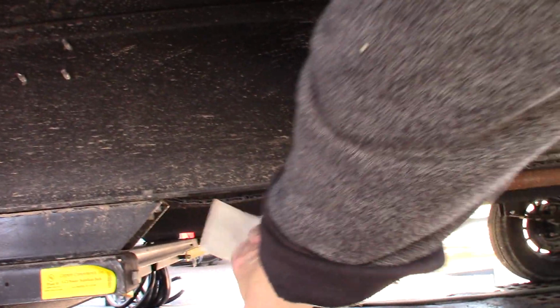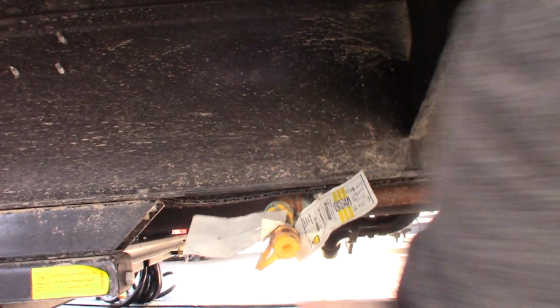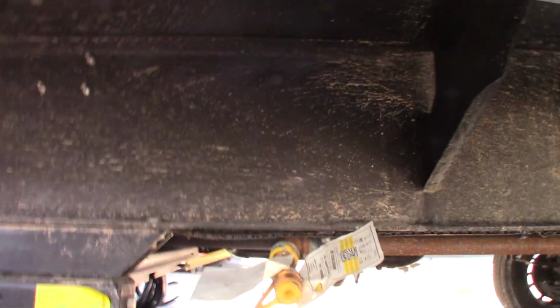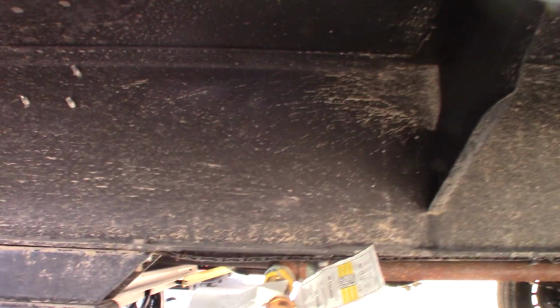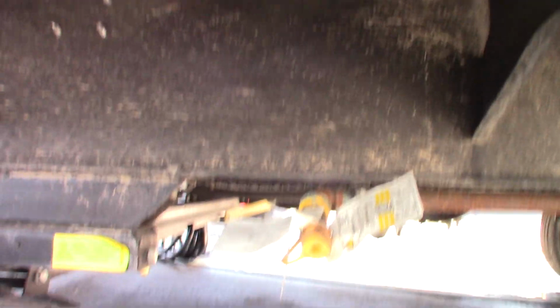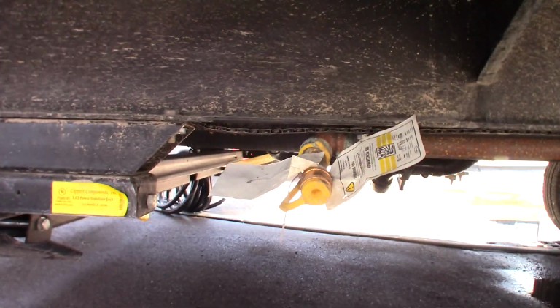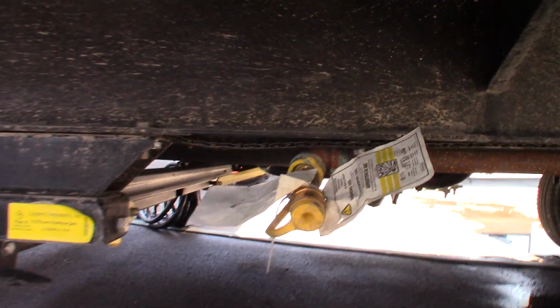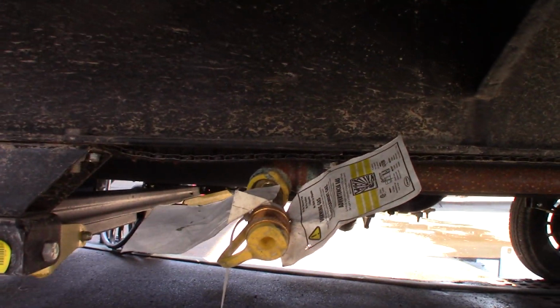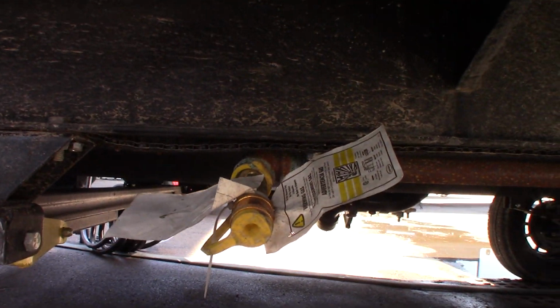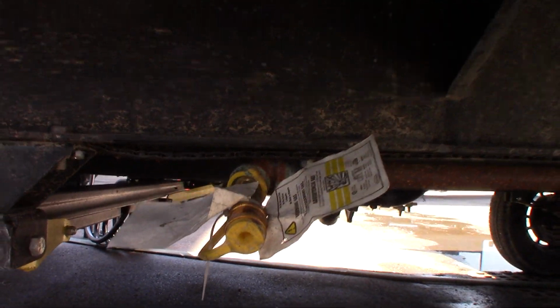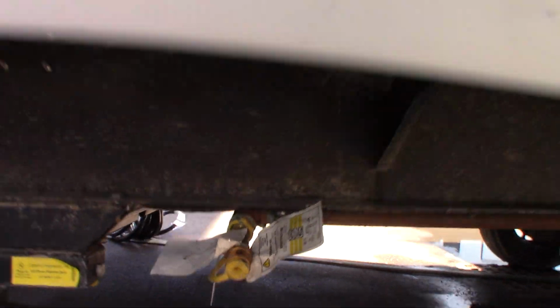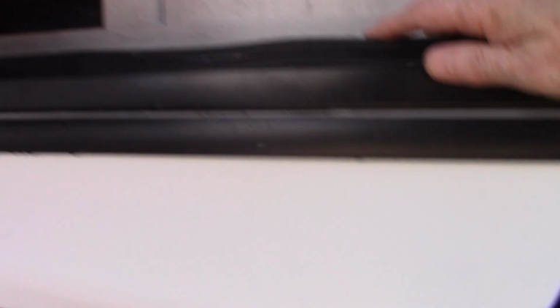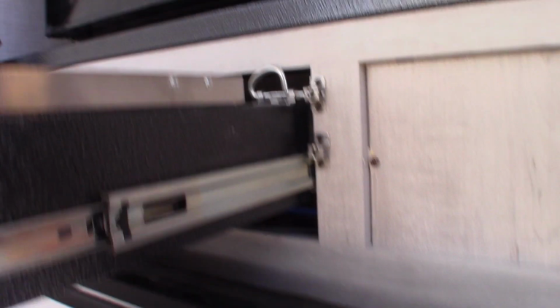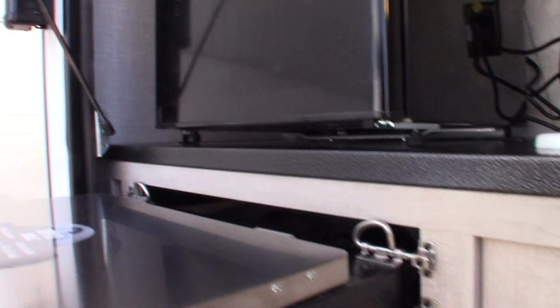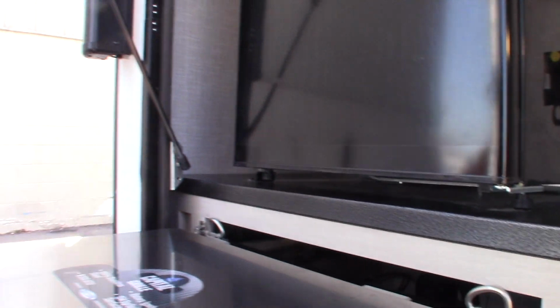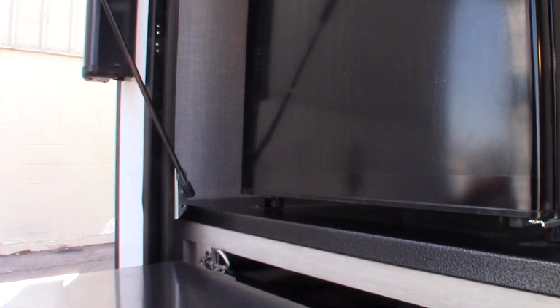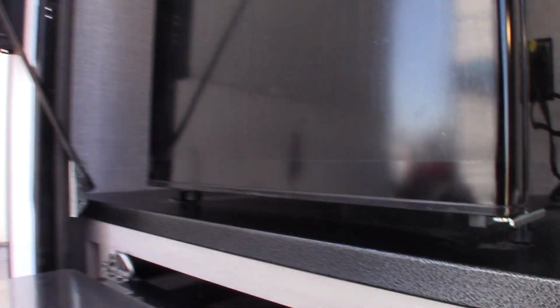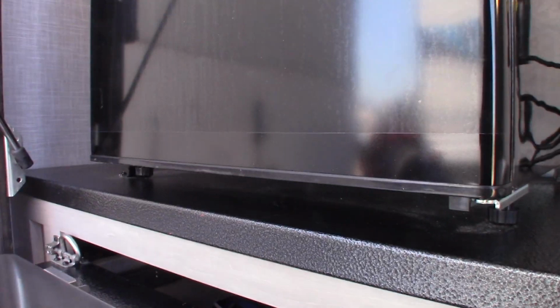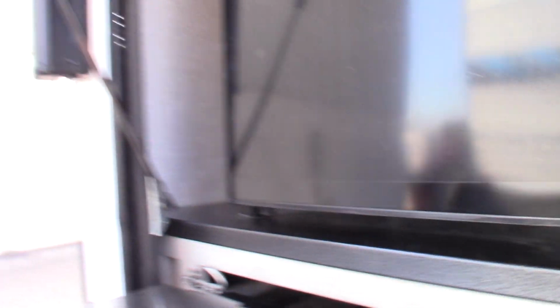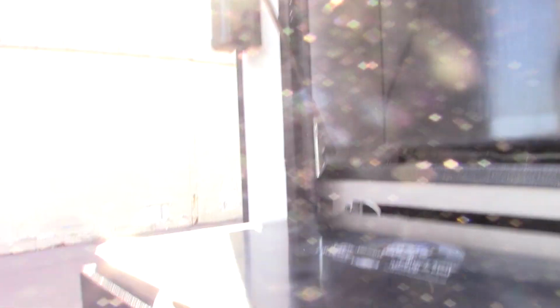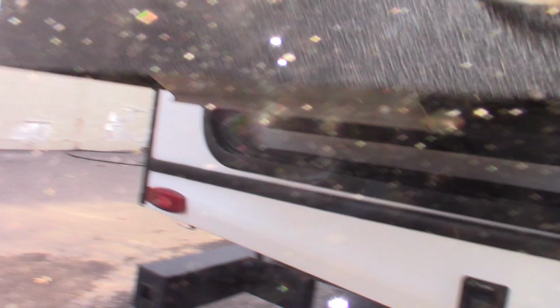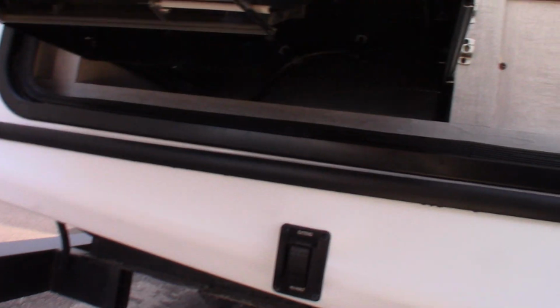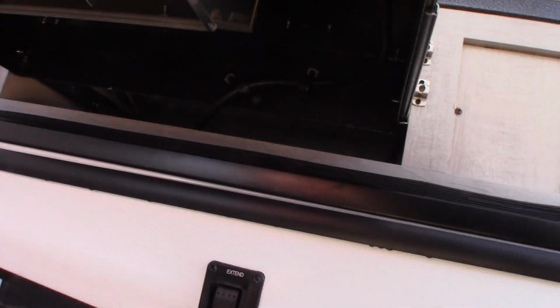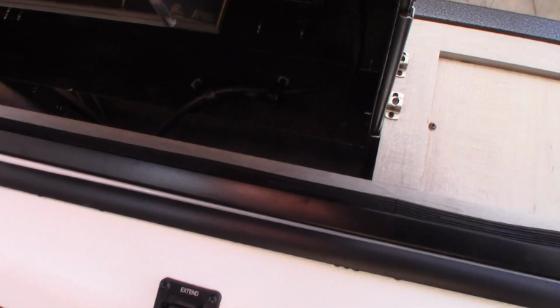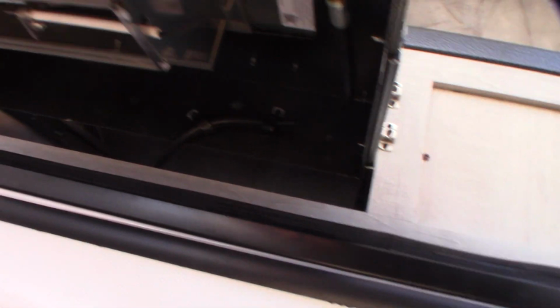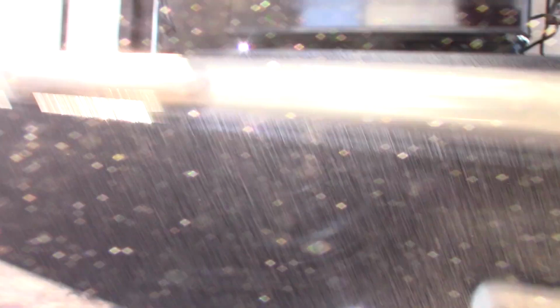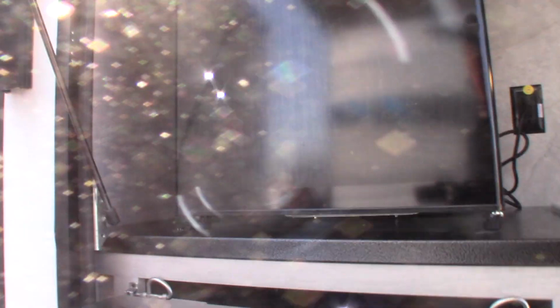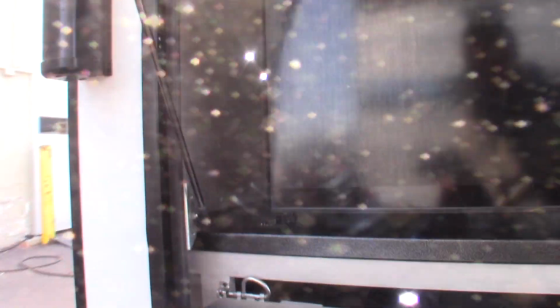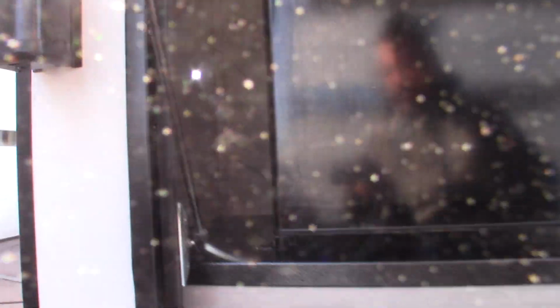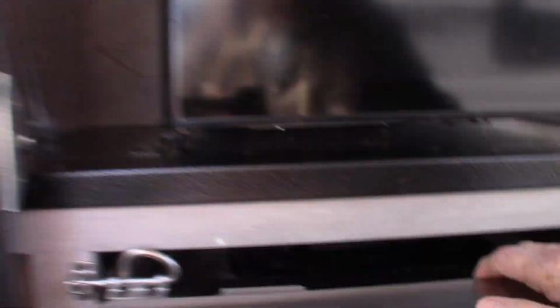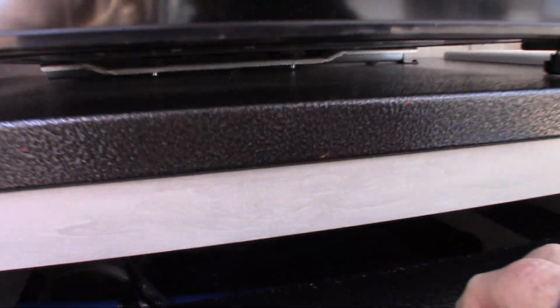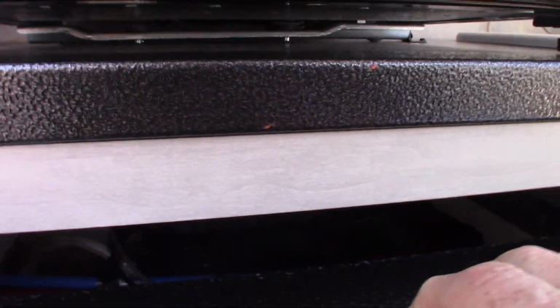Right here — you can hardly see it — but that is the quick connect for the LP system. So when you pull your griddle out, there's a hose somewhere here, probably back here where I can't see it.